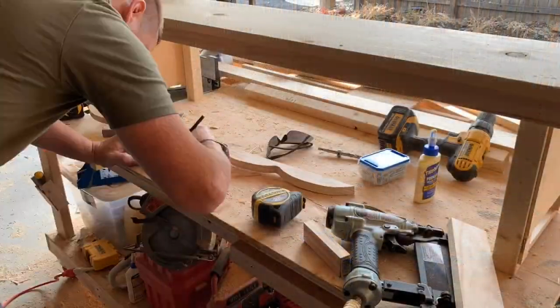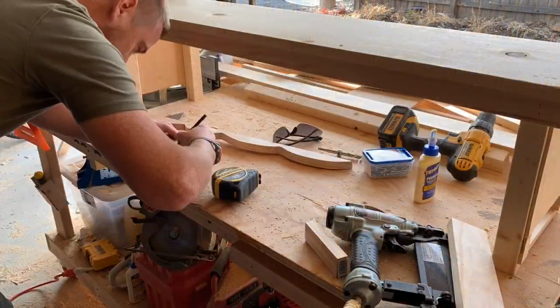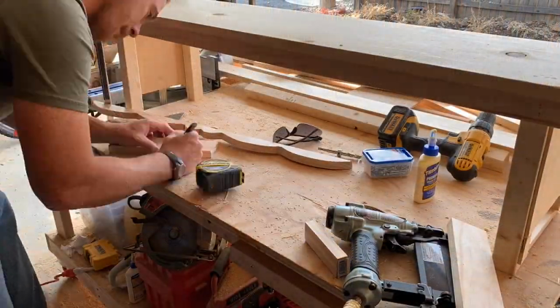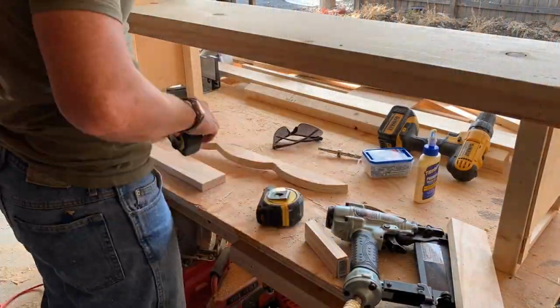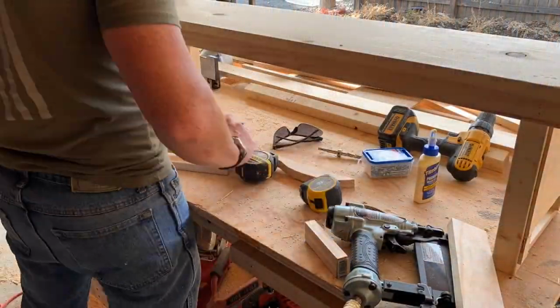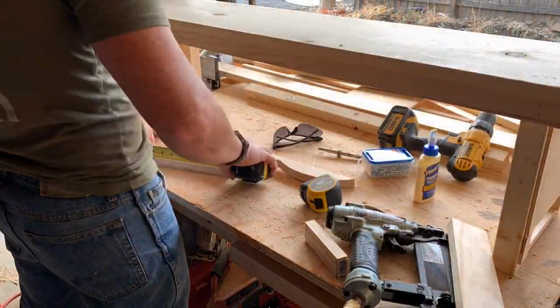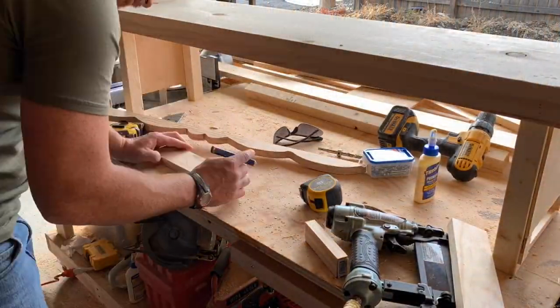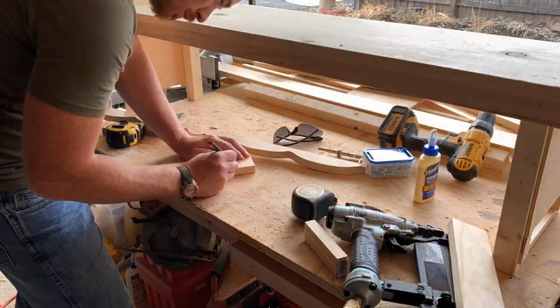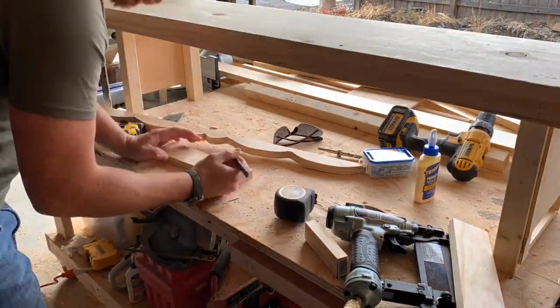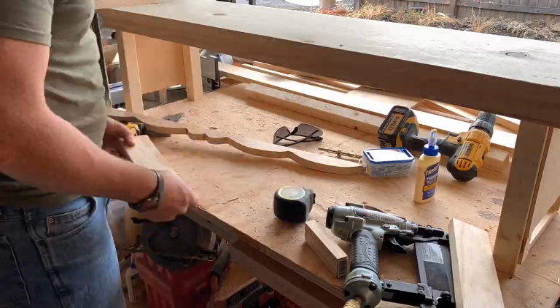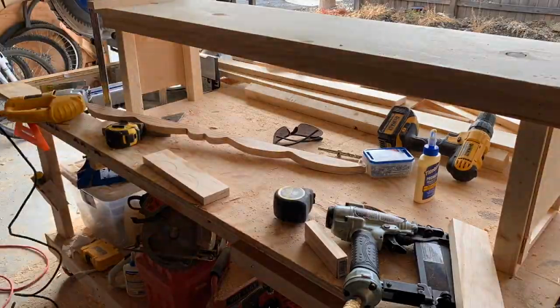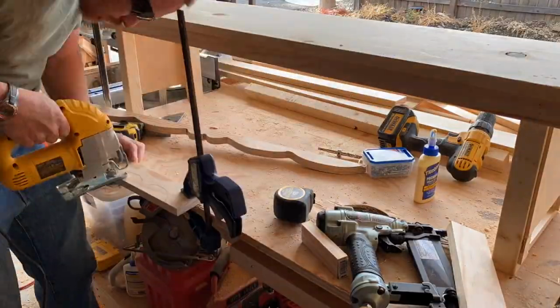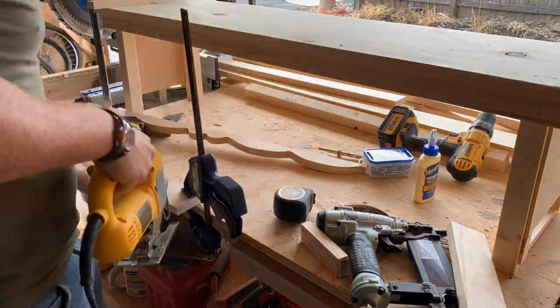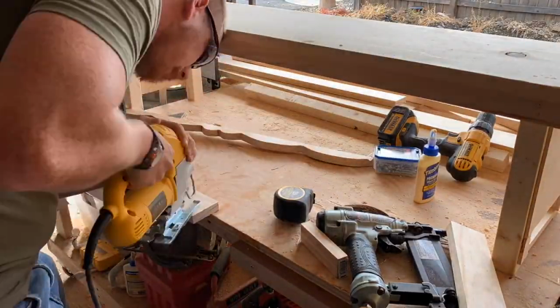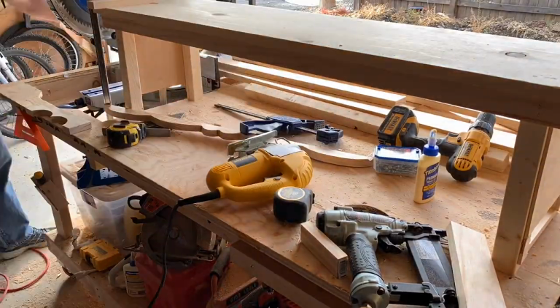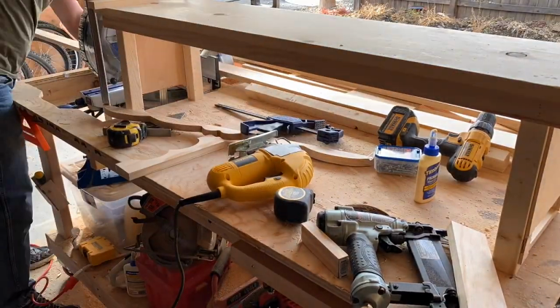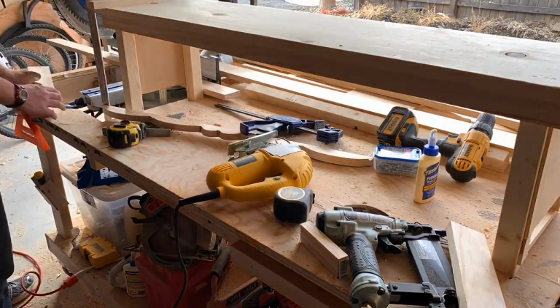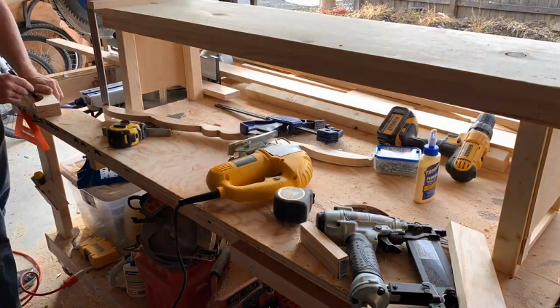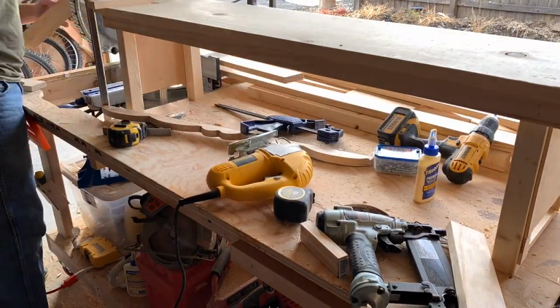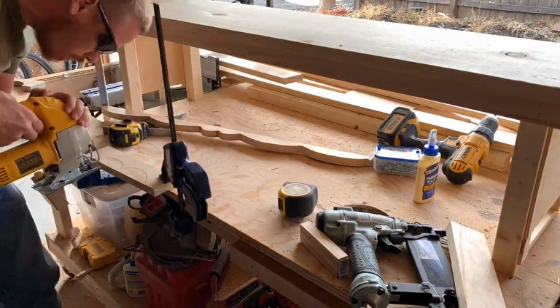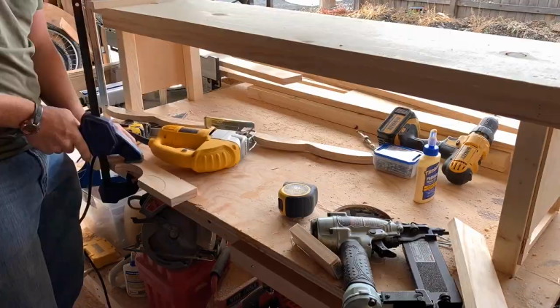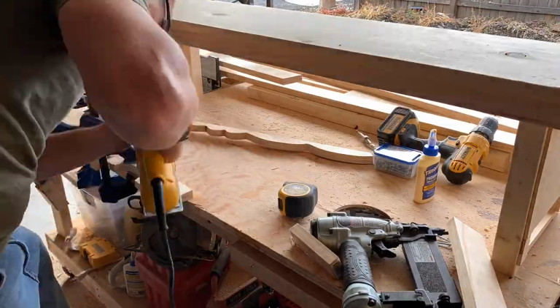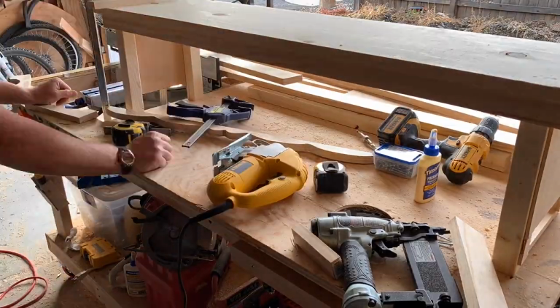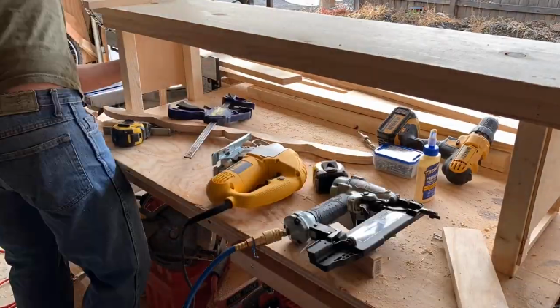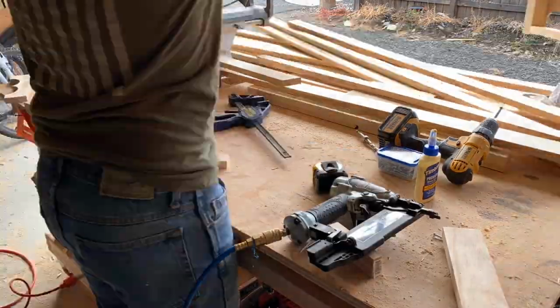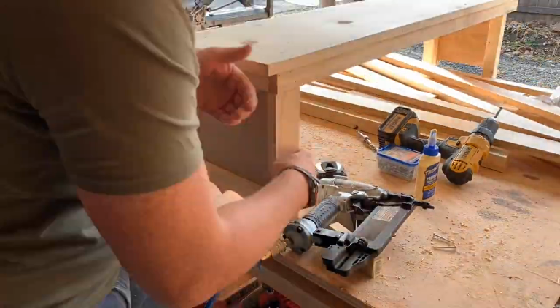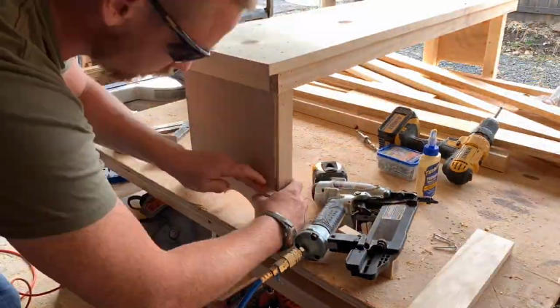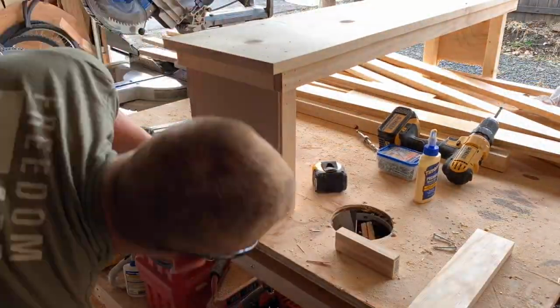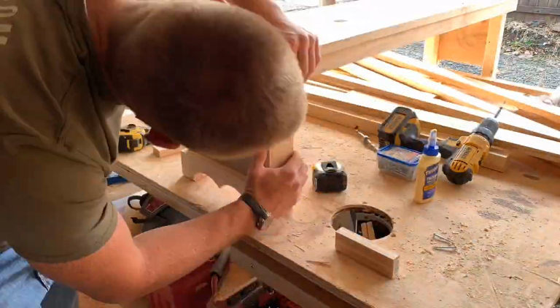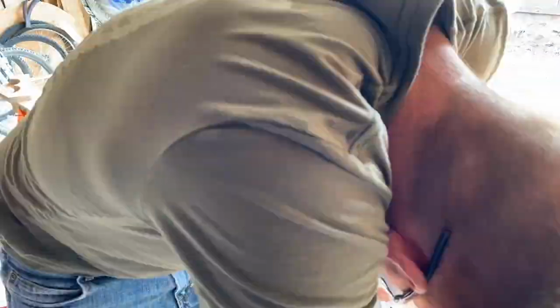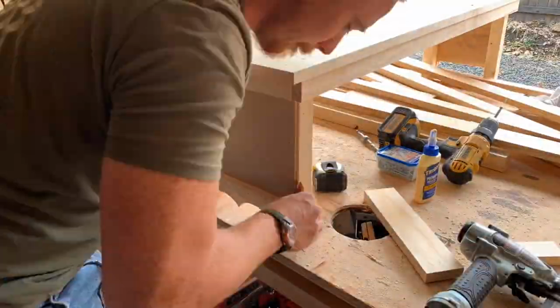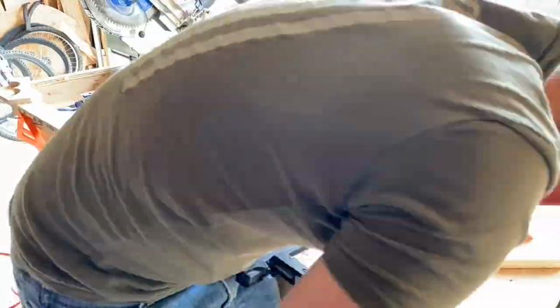I'm going to take 2 of those 1x3s I cut at 10 and a quarter. I'm just going to put a design on there and cut it out with my jigsaw to give it a nice look. Whatever design you use, you can put the first one on top of the second one as a template so they both look exactly the same.